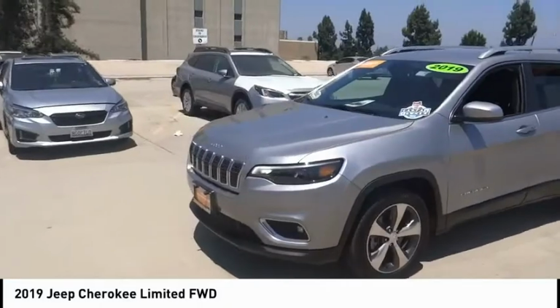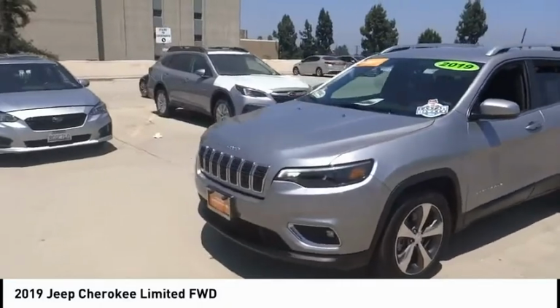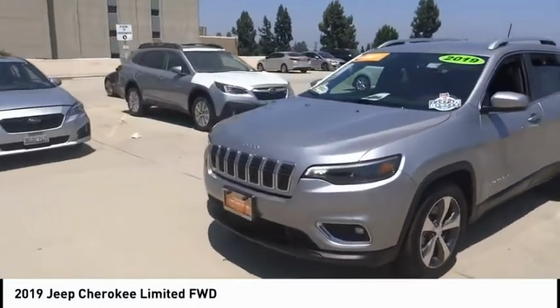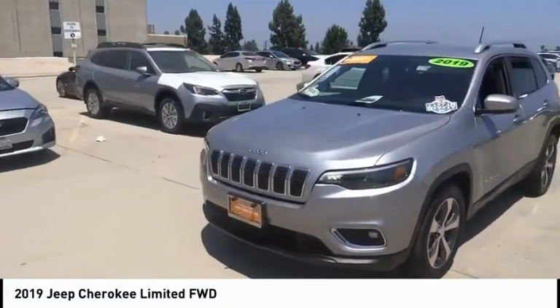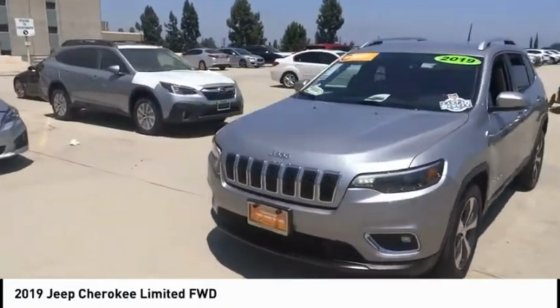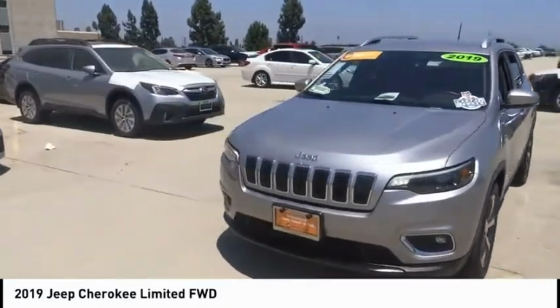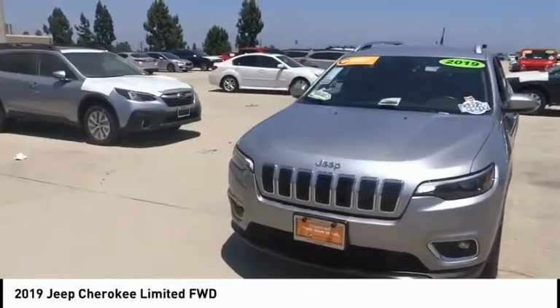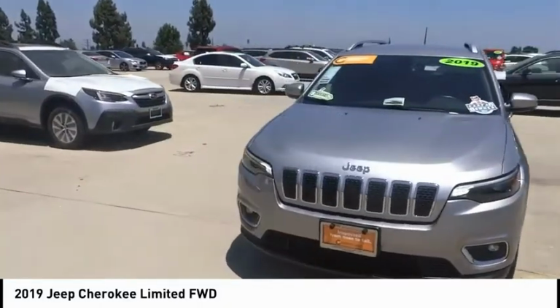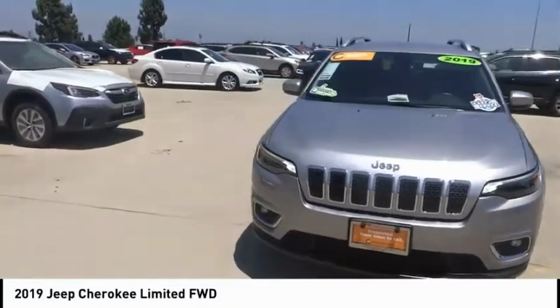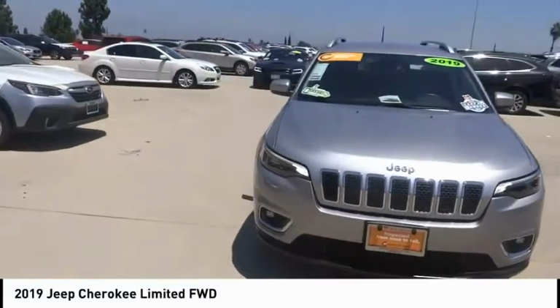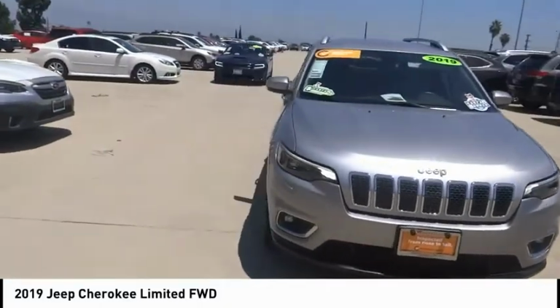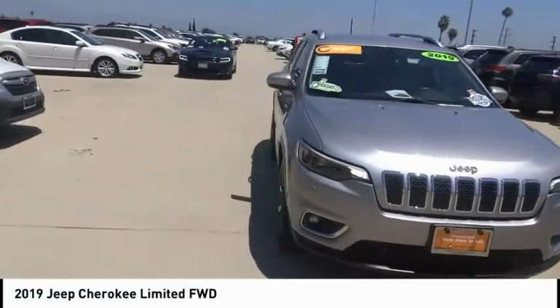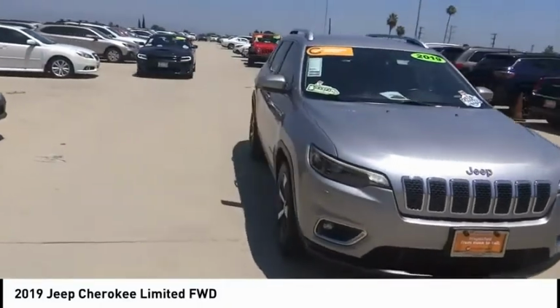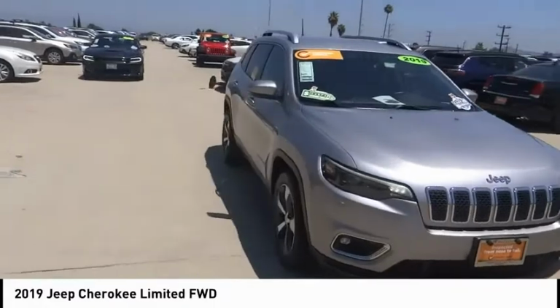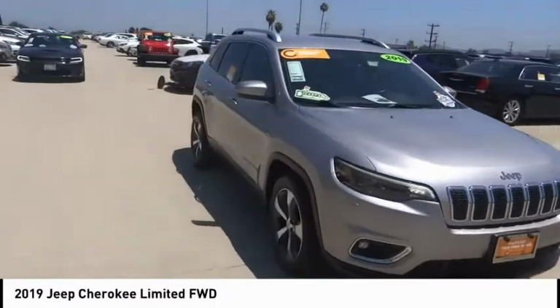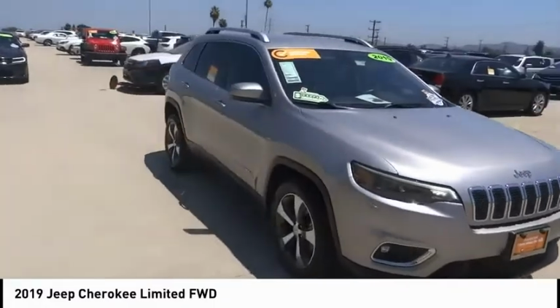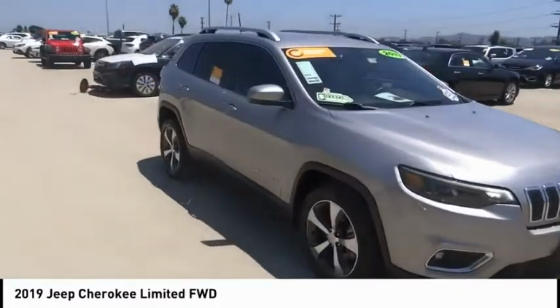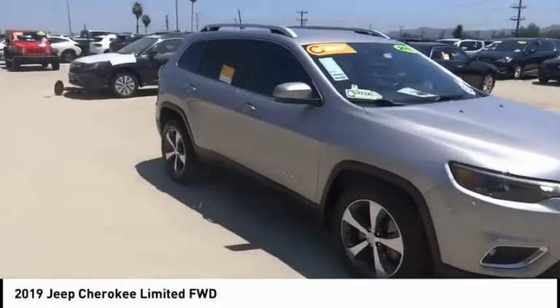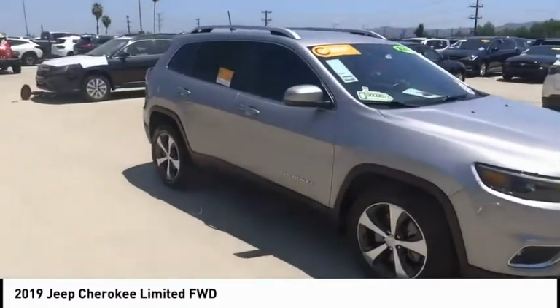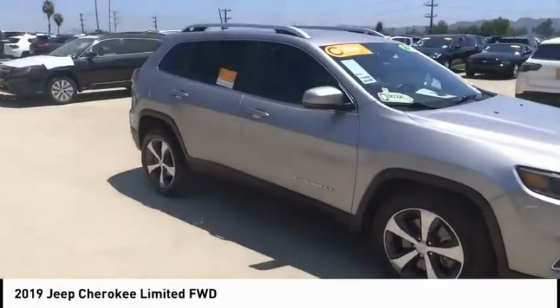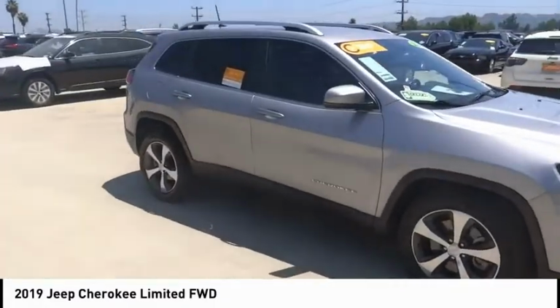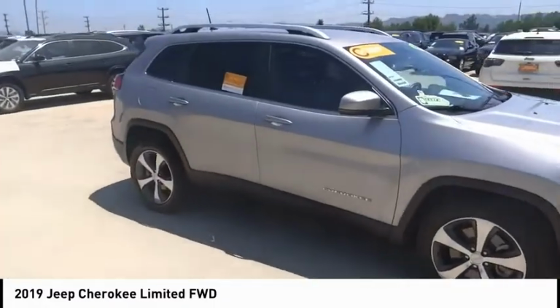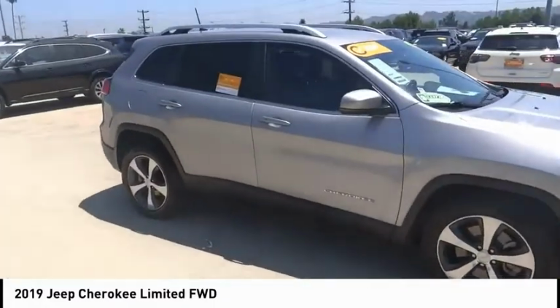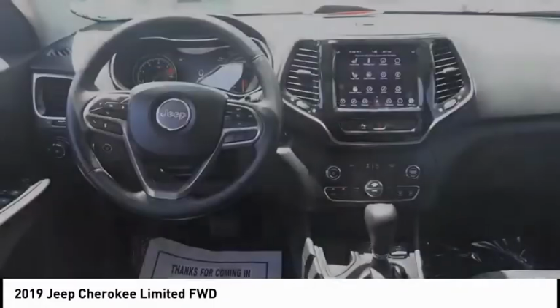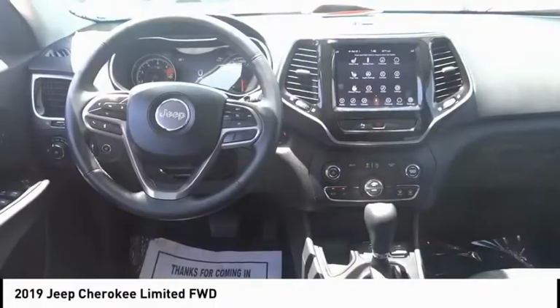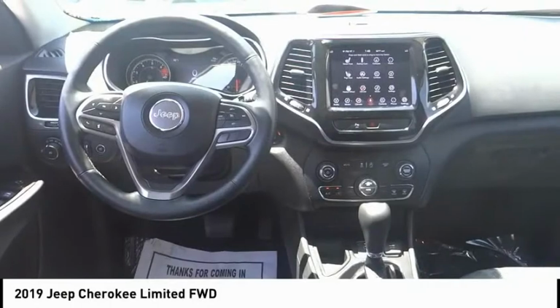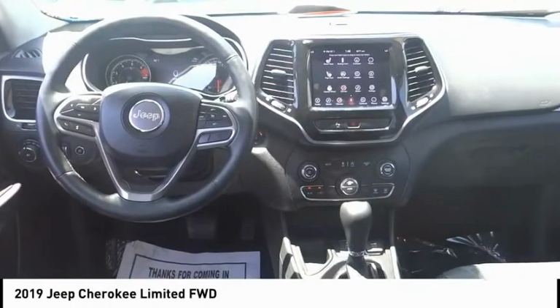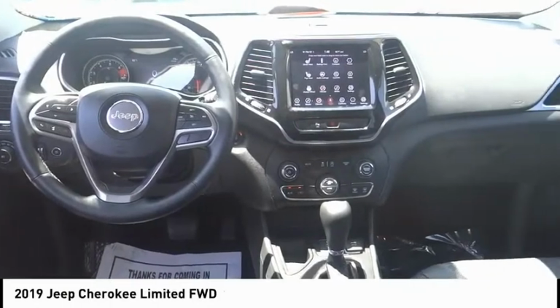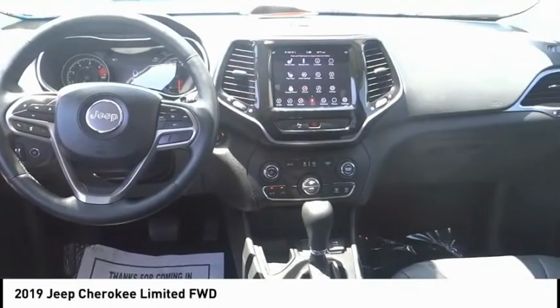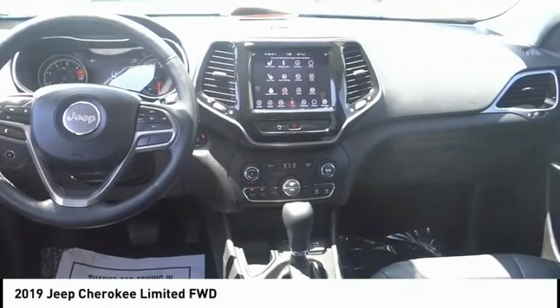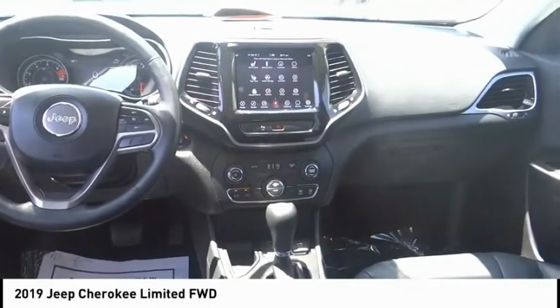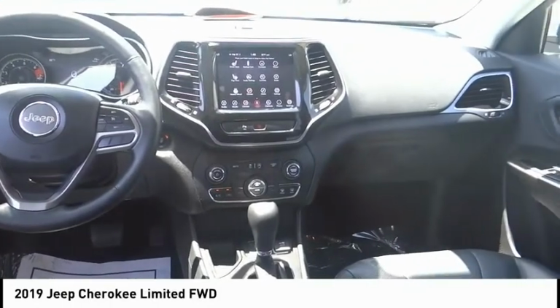Electronic stability control, power lift gate, brake assist, traction control, remote keyless entry, fog lights, speed control, four-wheel disc brakes, rear window defroster, rear window wiper.